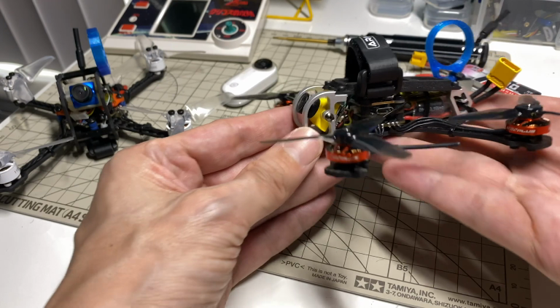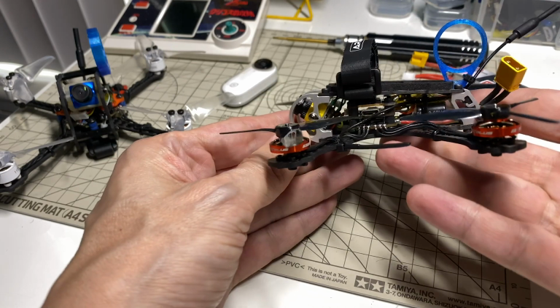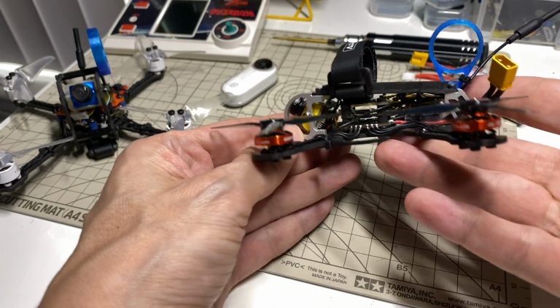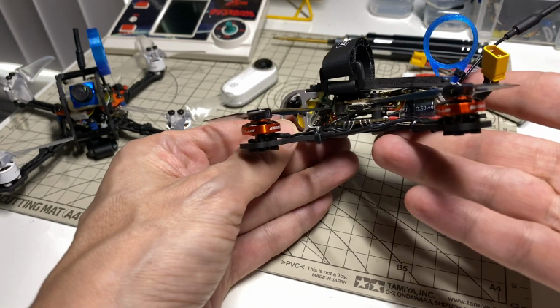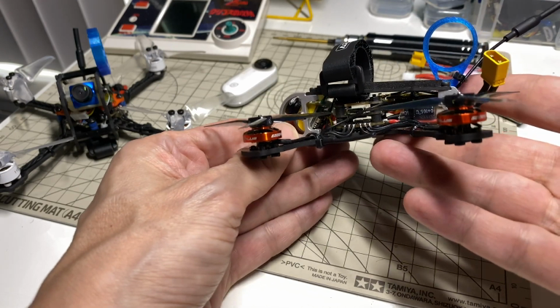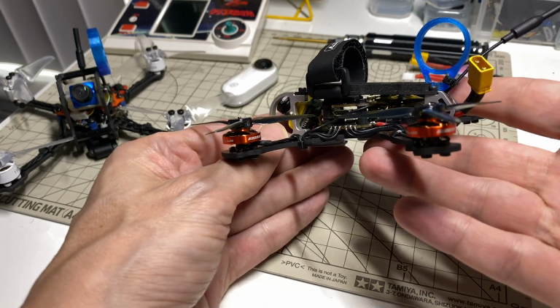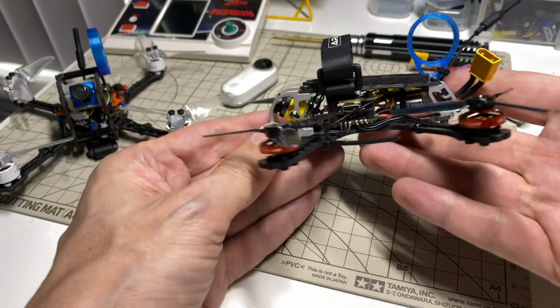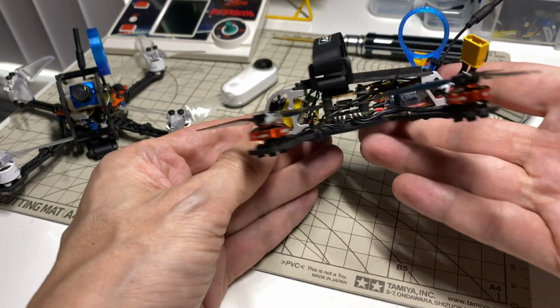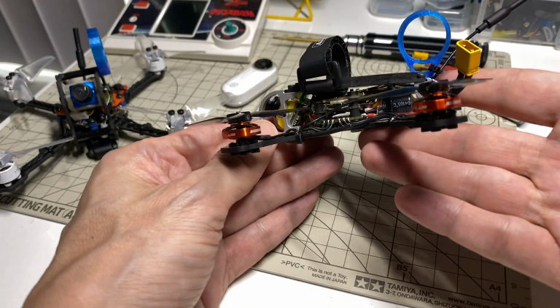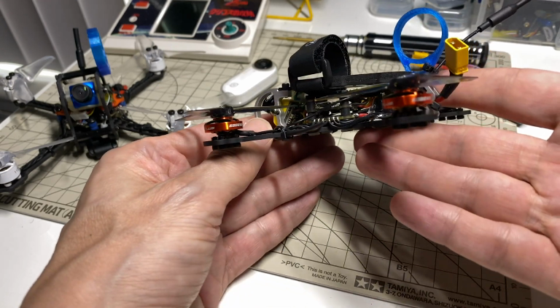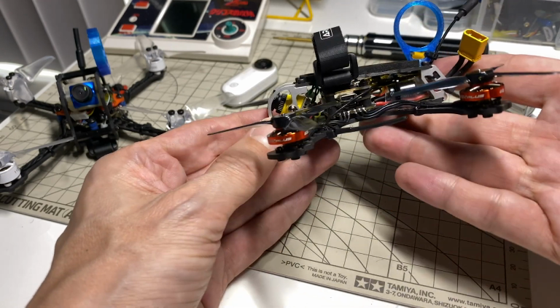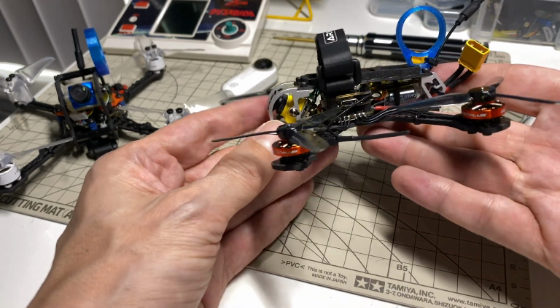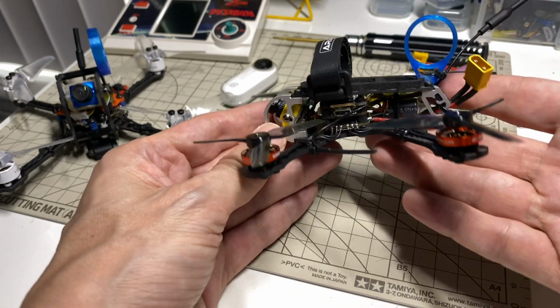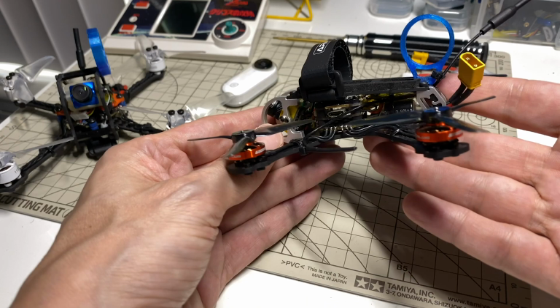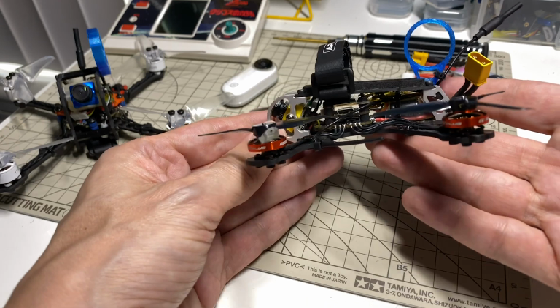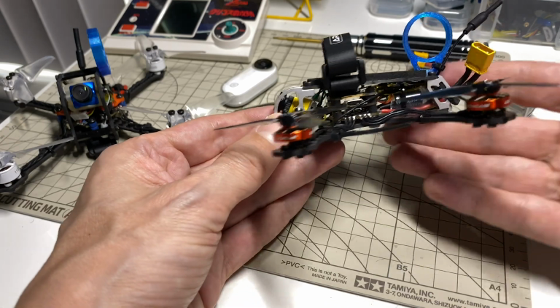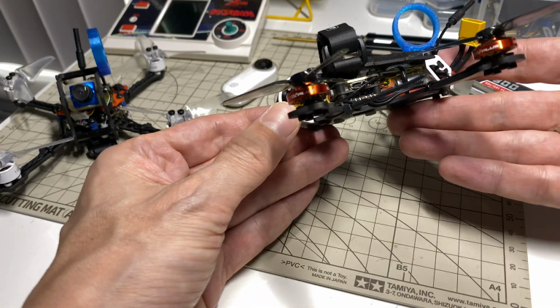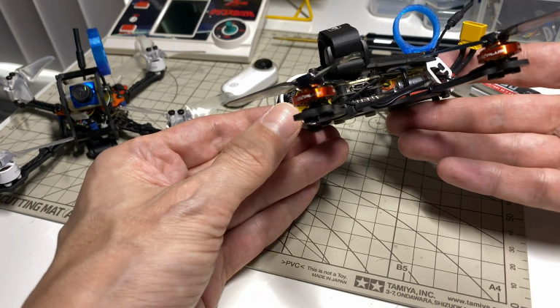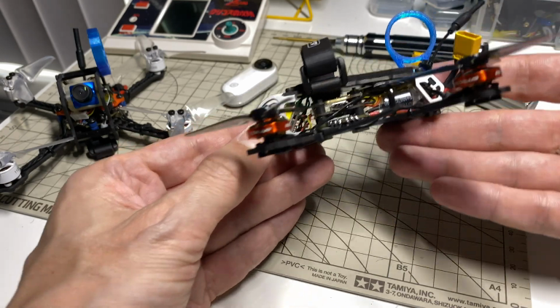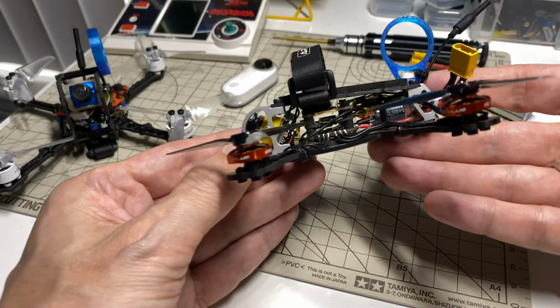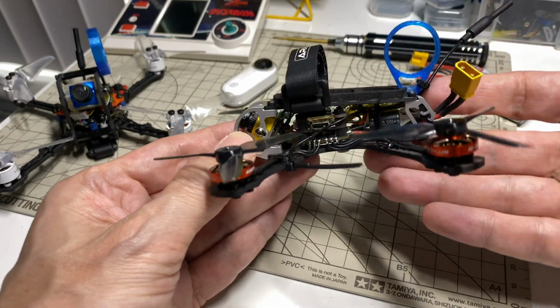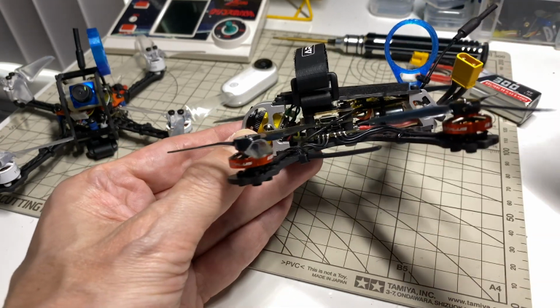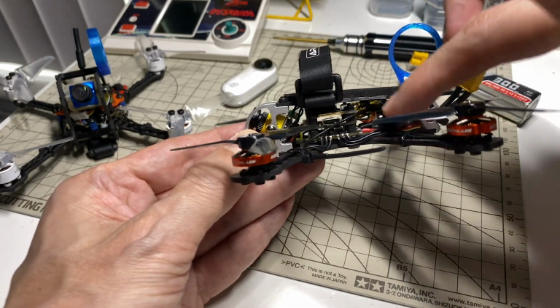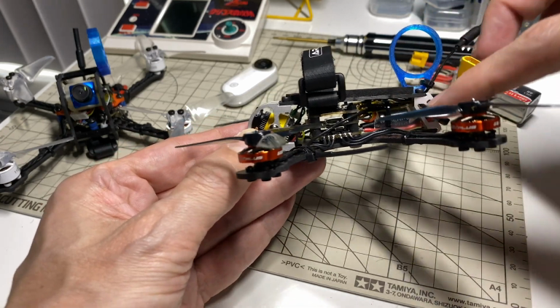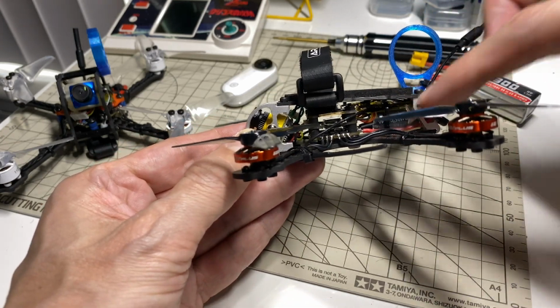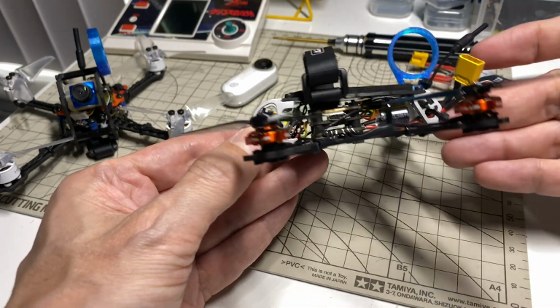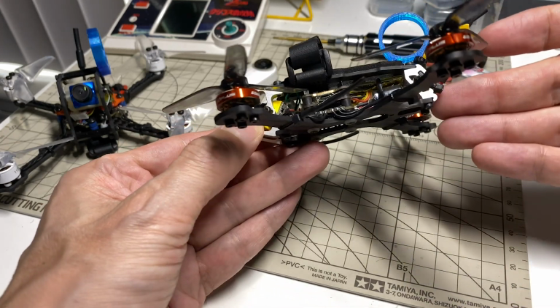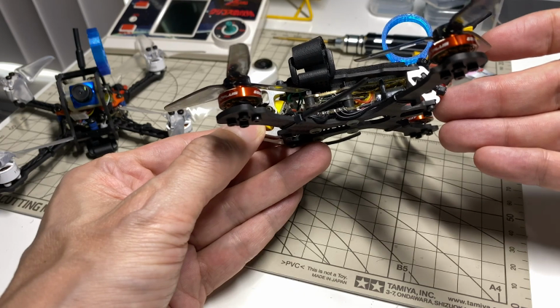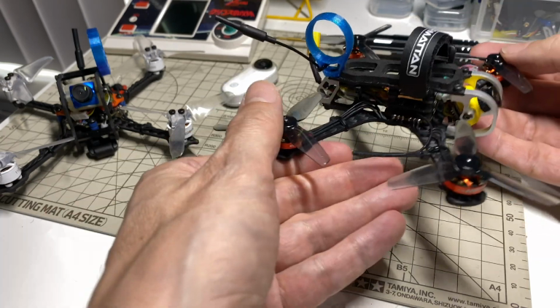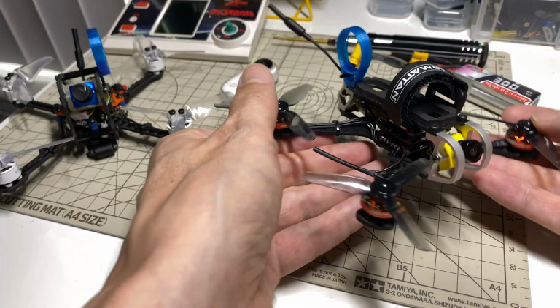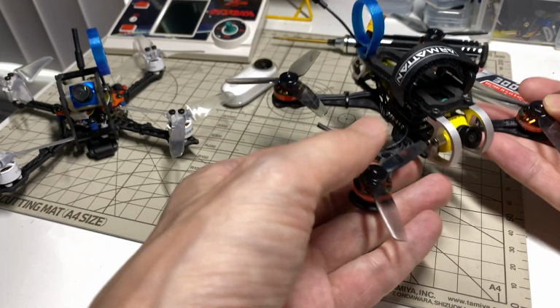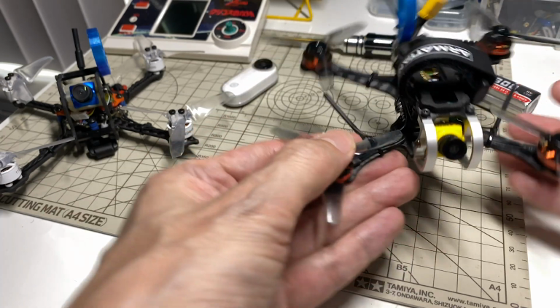Inside the frame, we've got the GEPRC F411 — the Stable F411 — which is a little 16x16 stack, which as you can see fits quite nicely in there. It's even got a little room for the cap and everything. And I've got the CatX Baby Rattler in there.